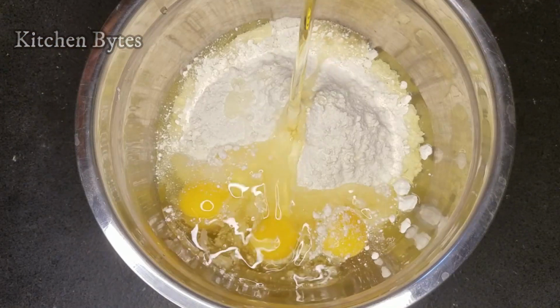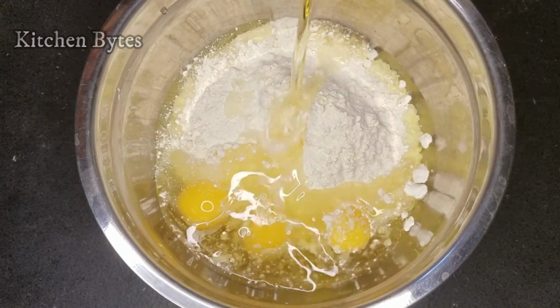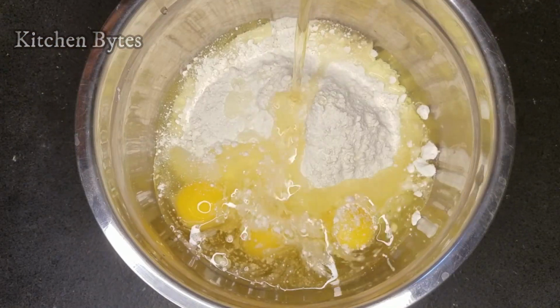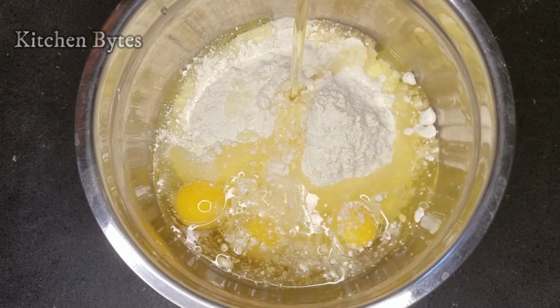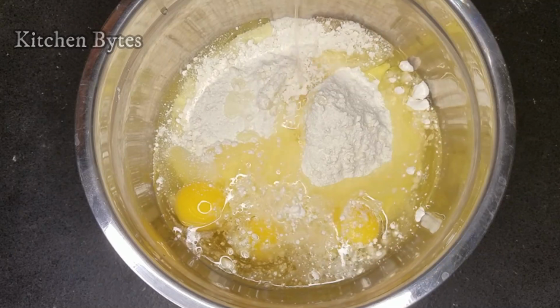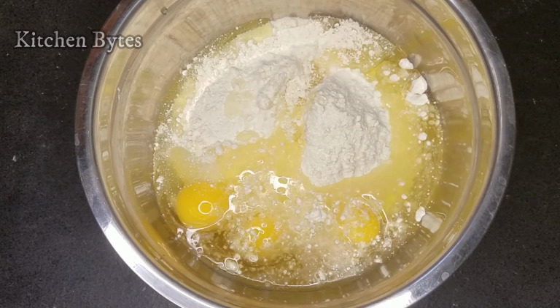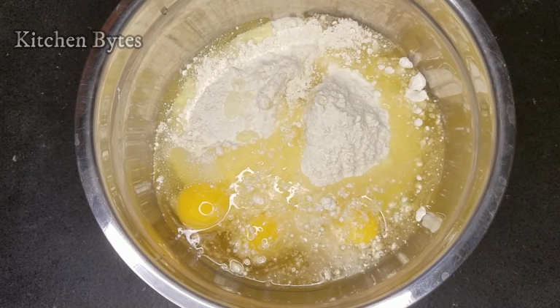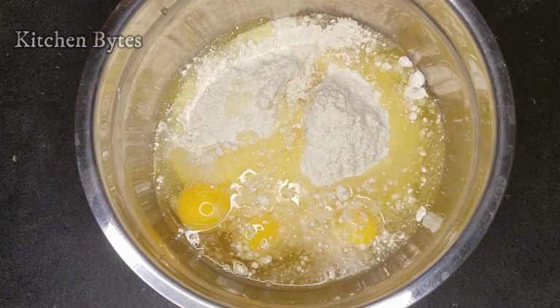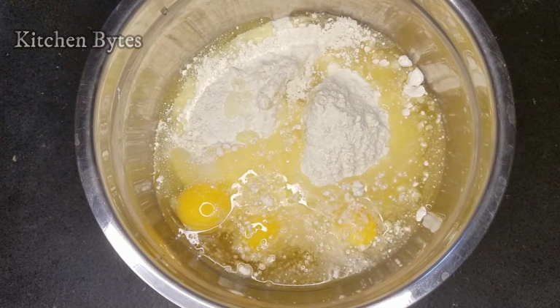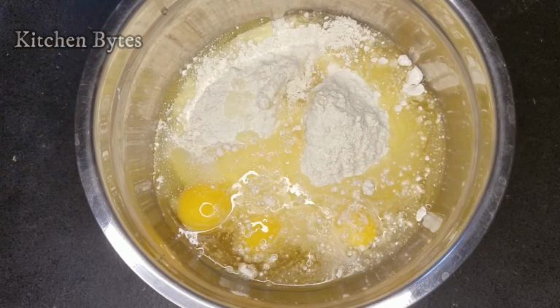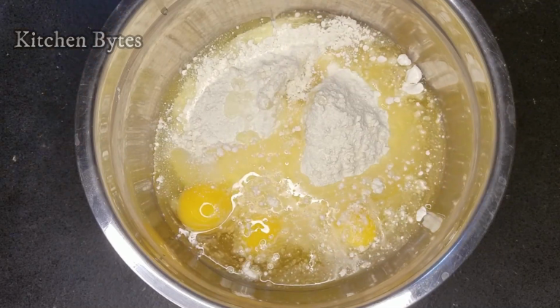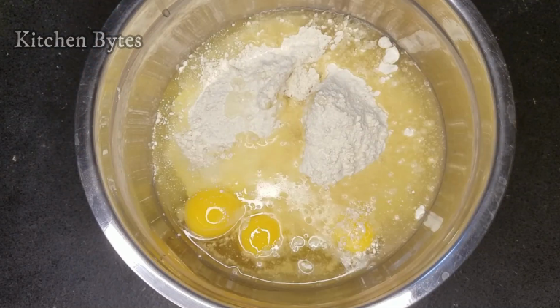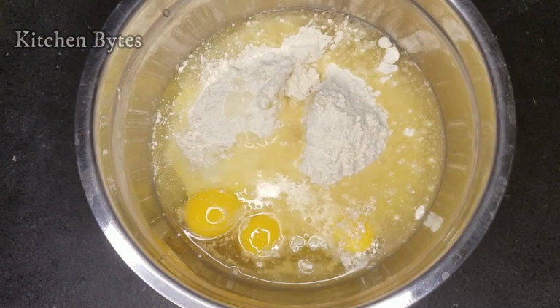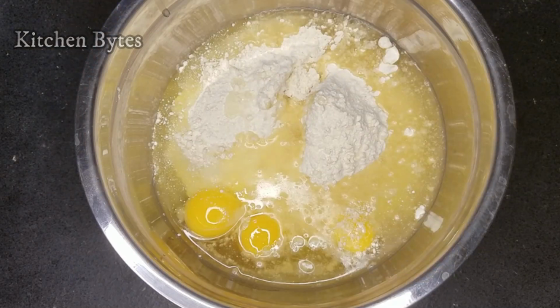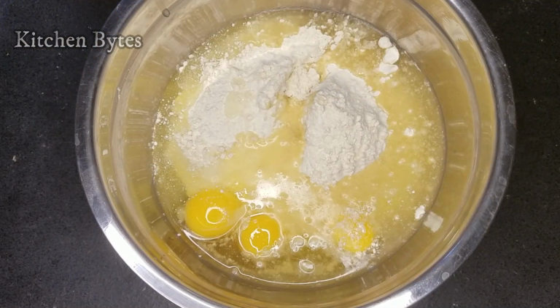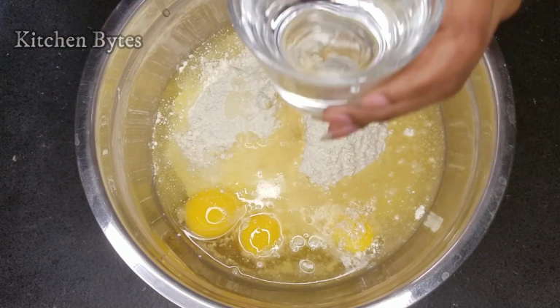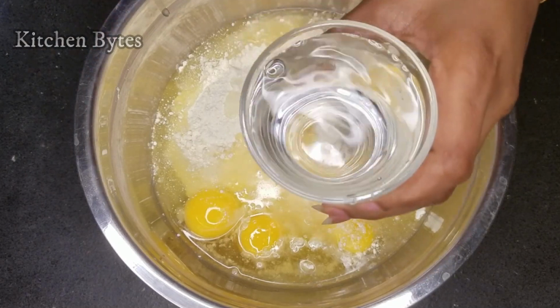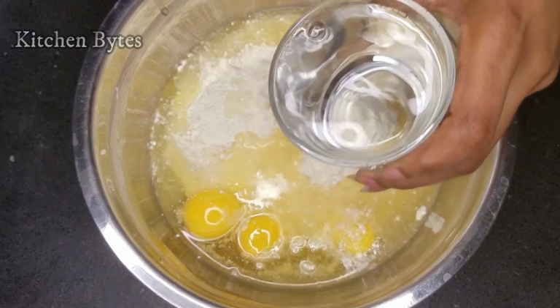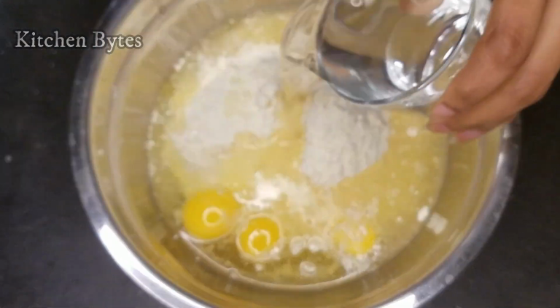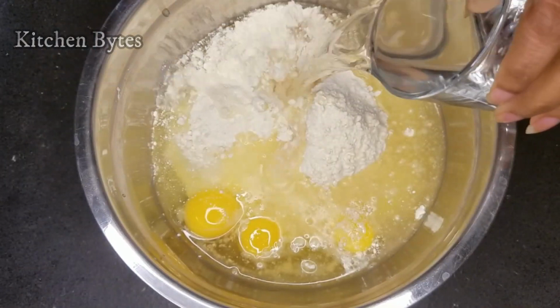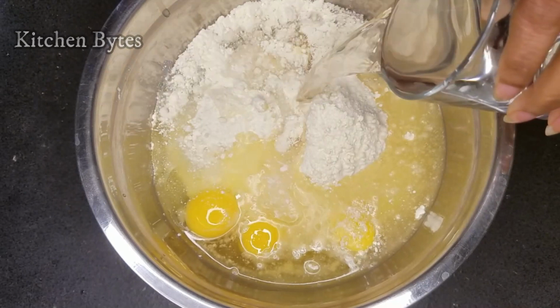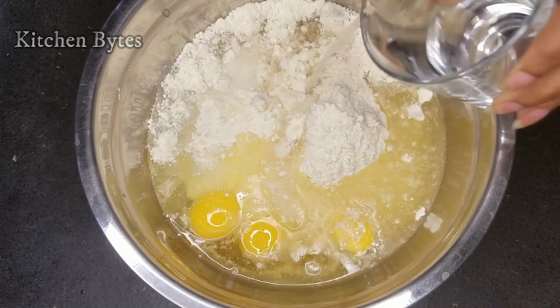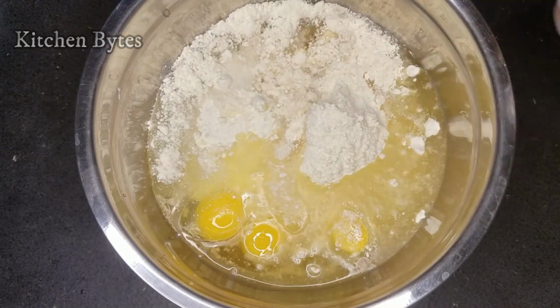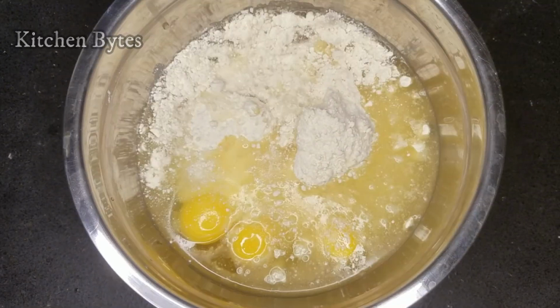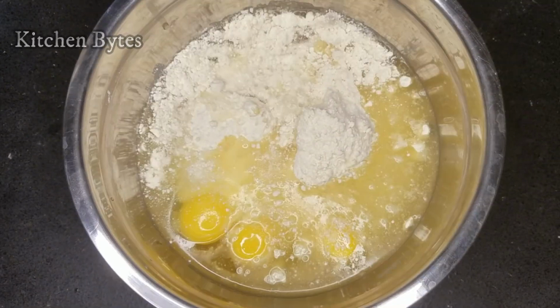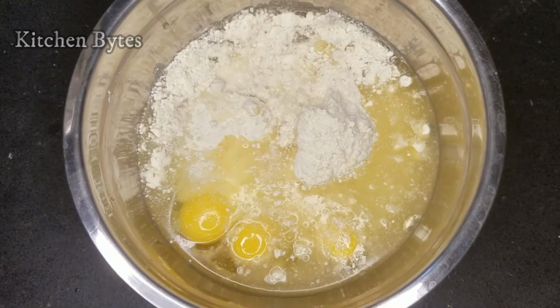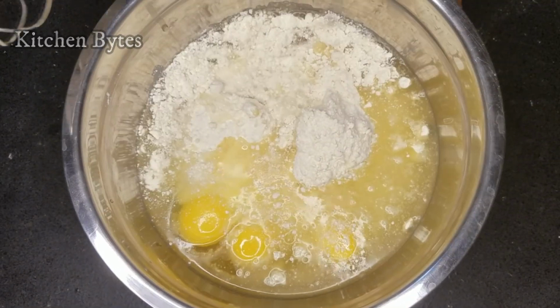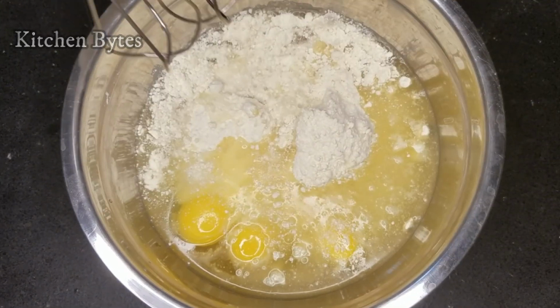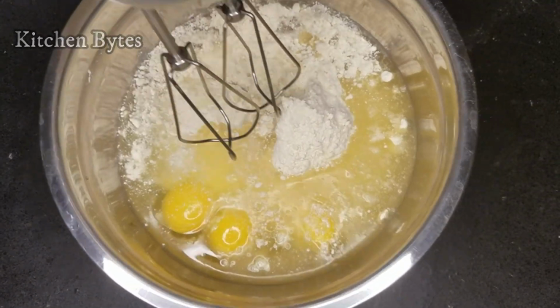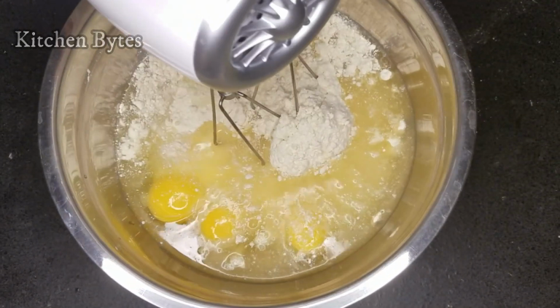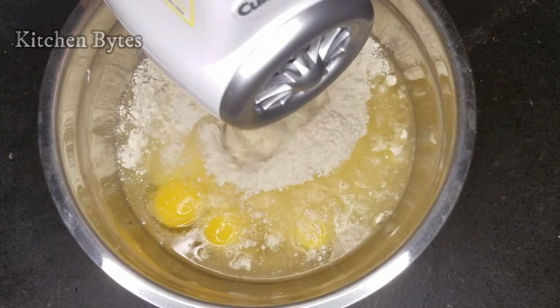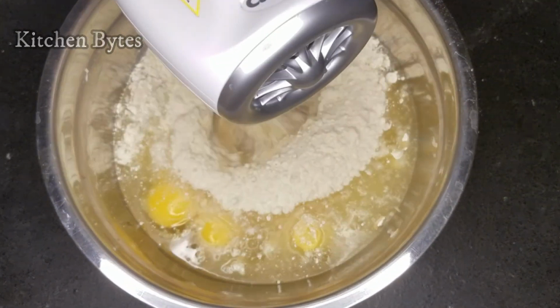And oil. And water — taking half a cup of water. Then blend everything fully.